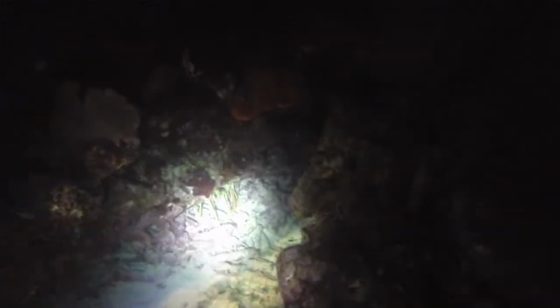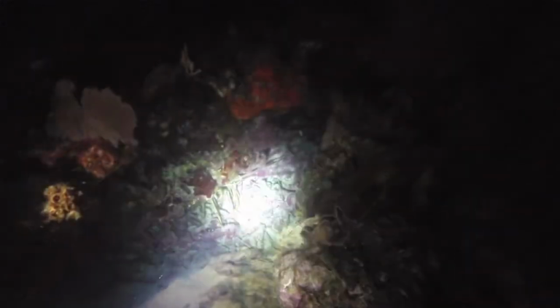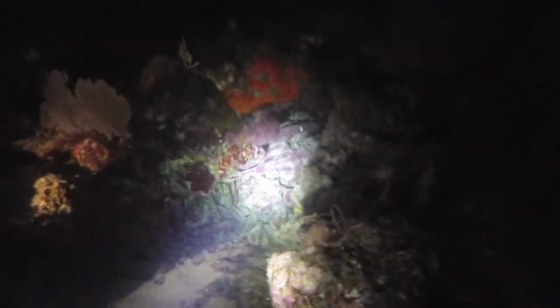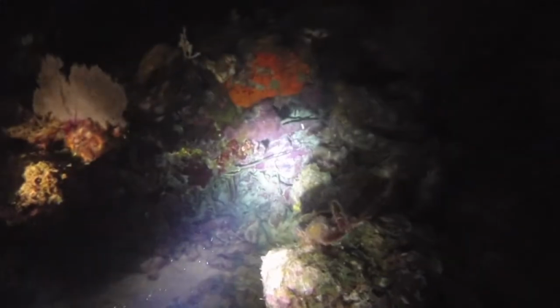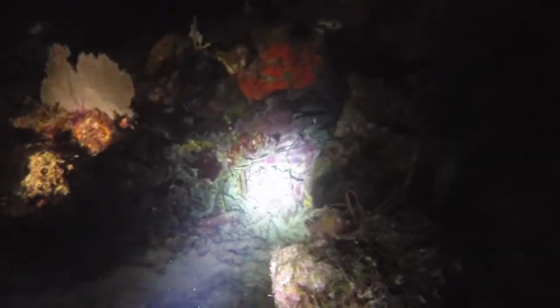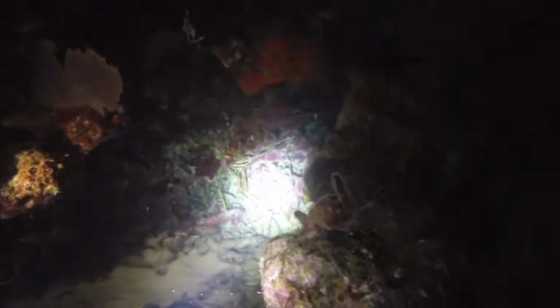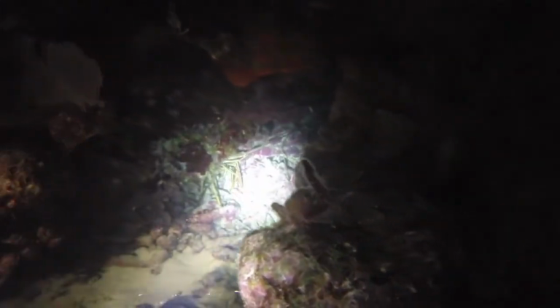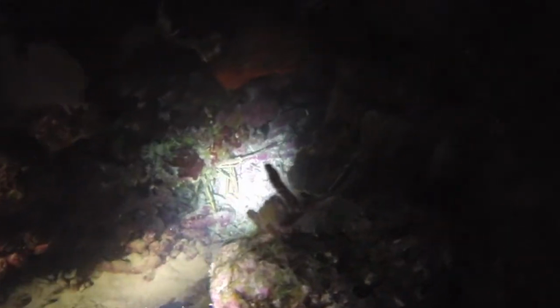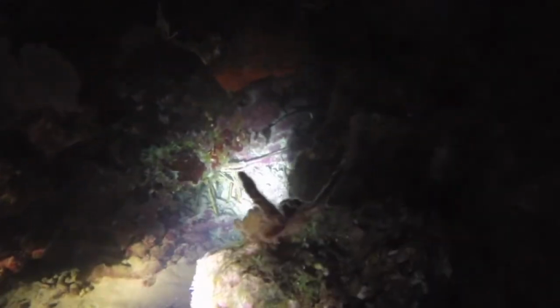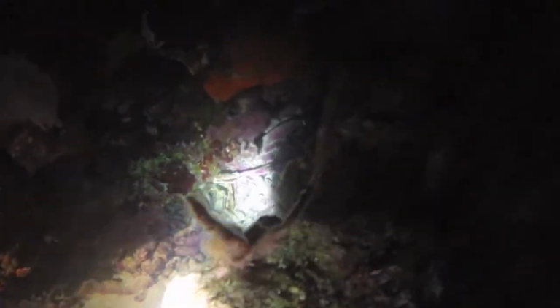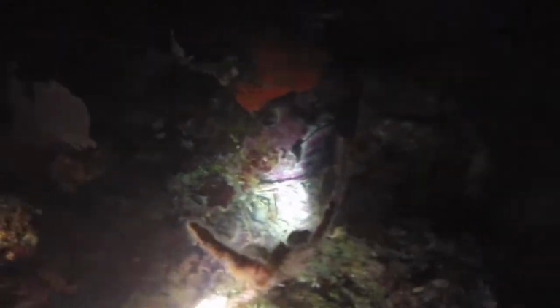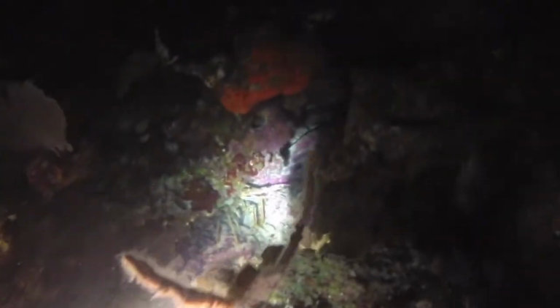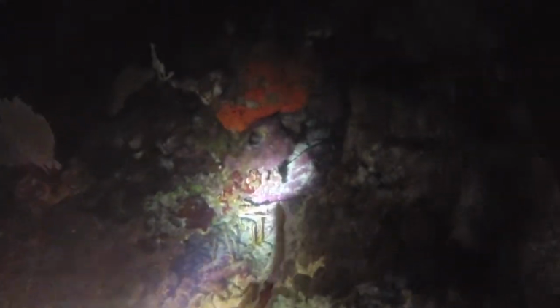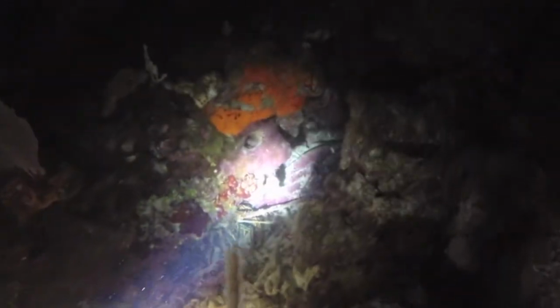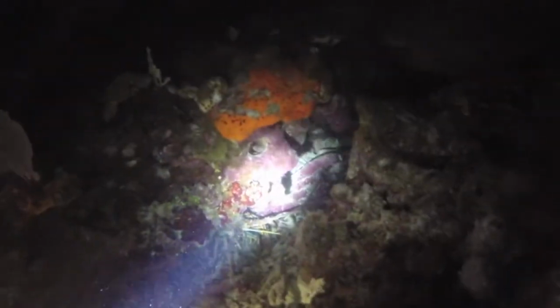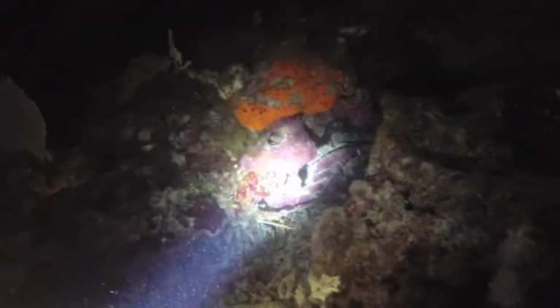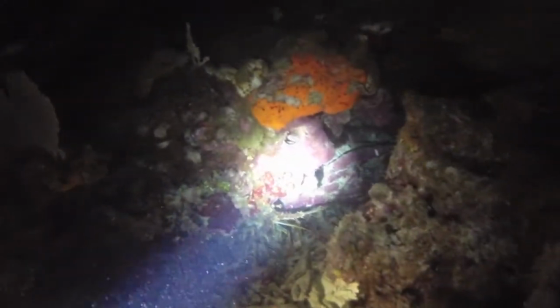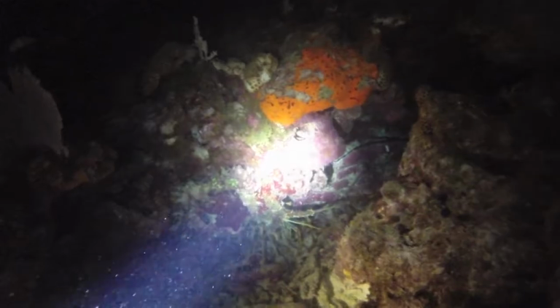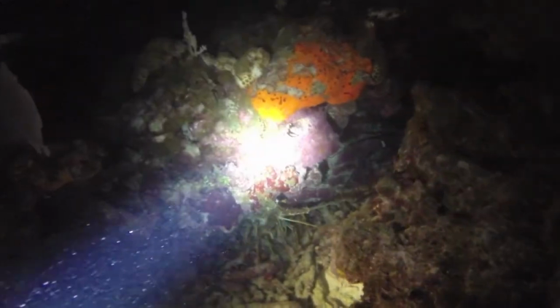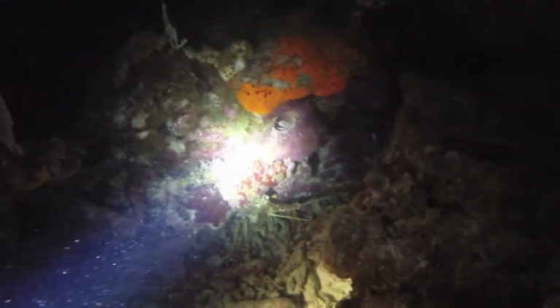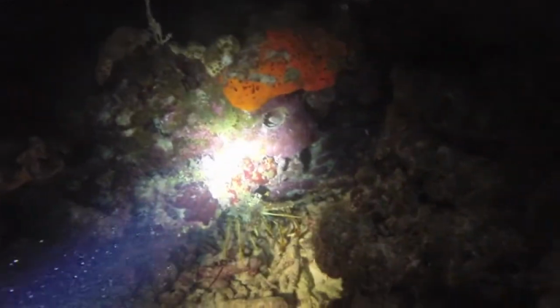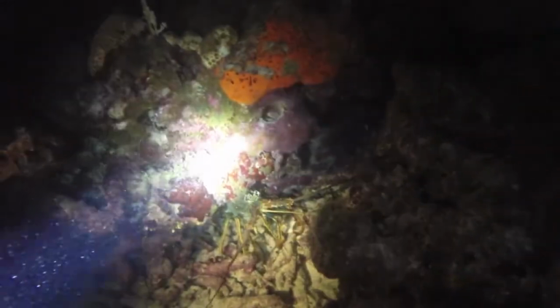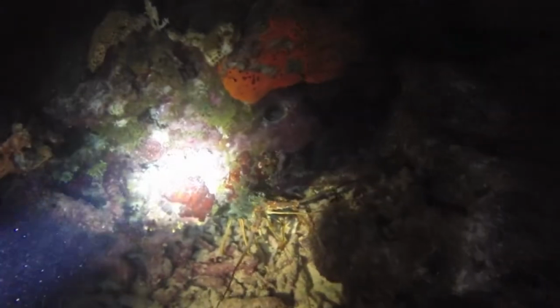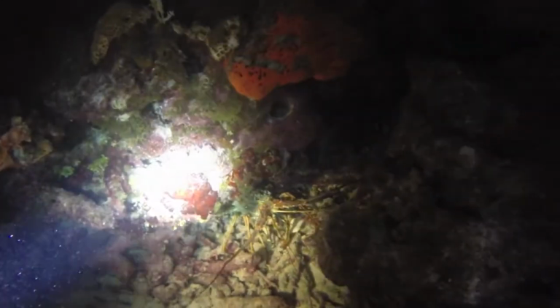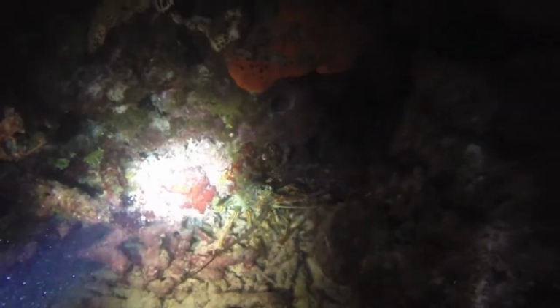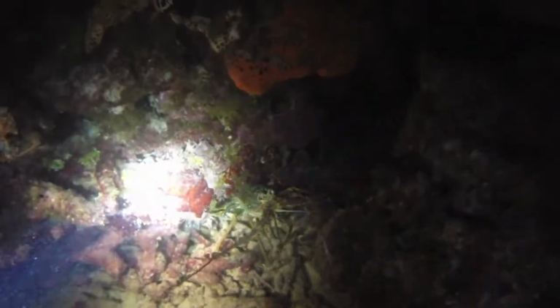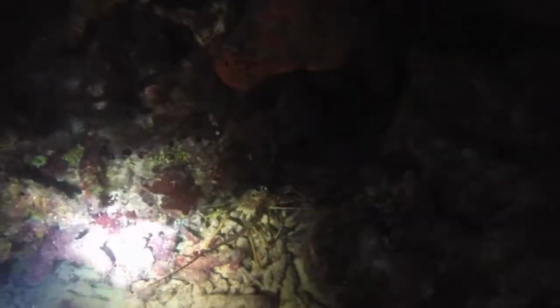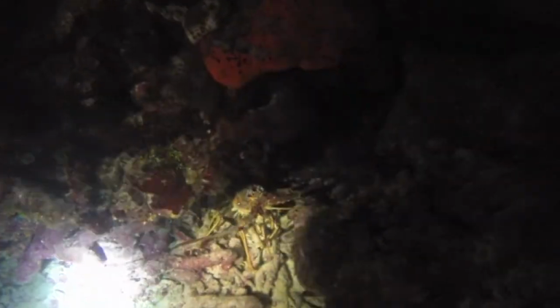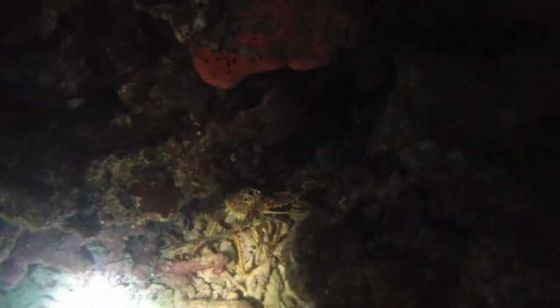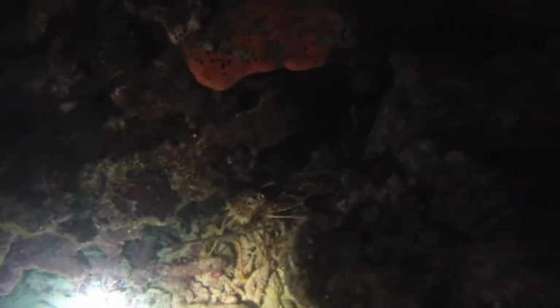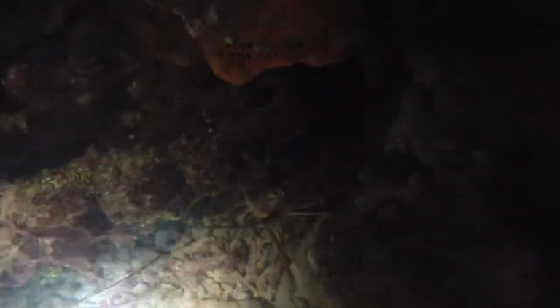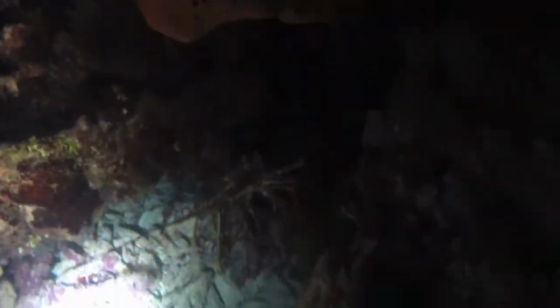More lobsters. Shining the light brings them out of their holes, and then back in again as we get close.